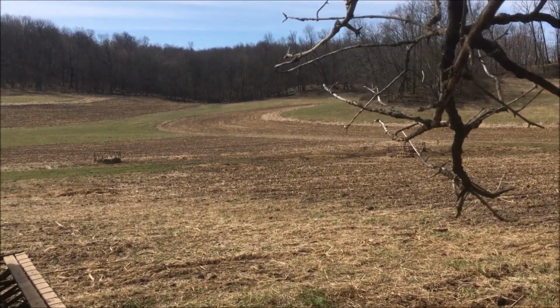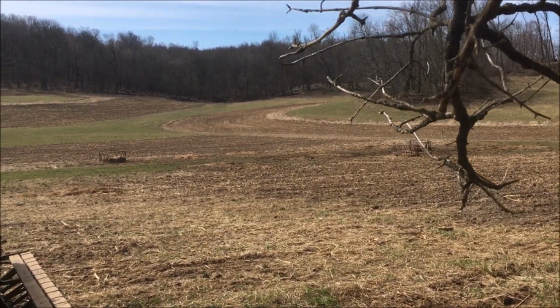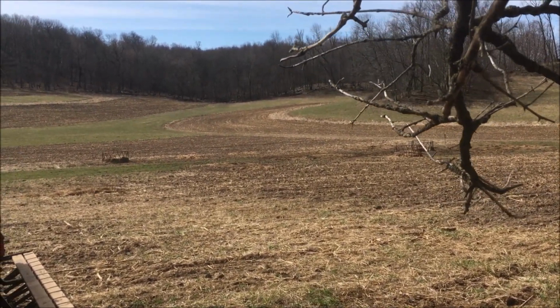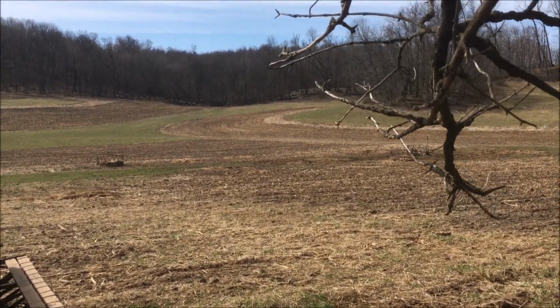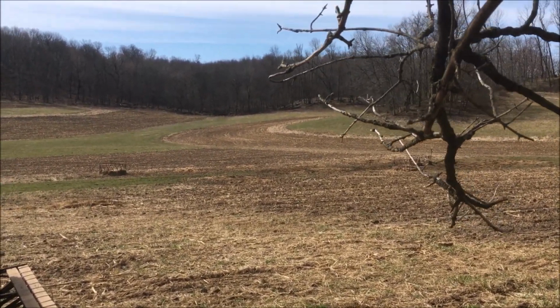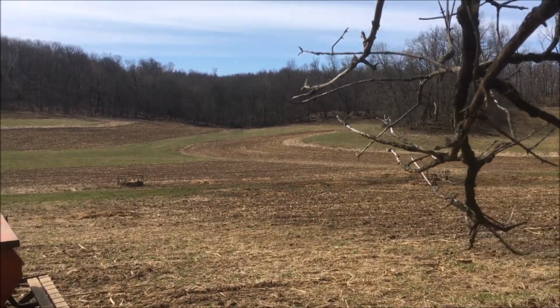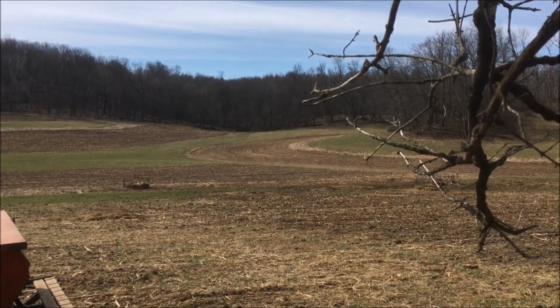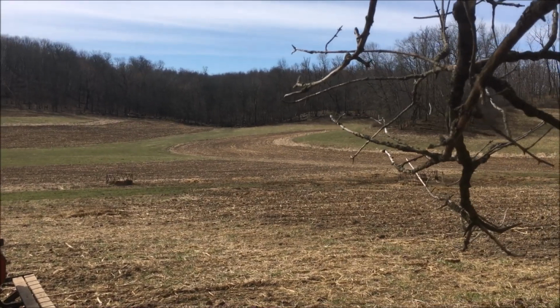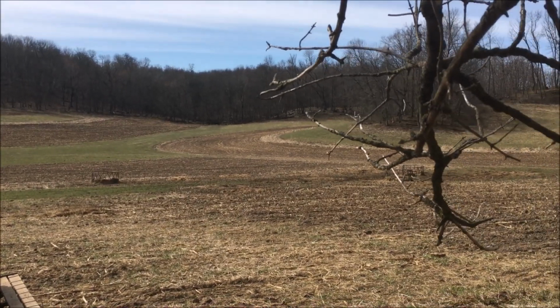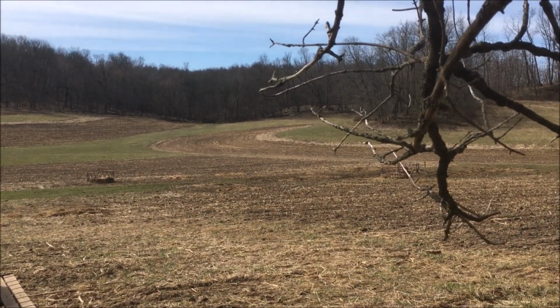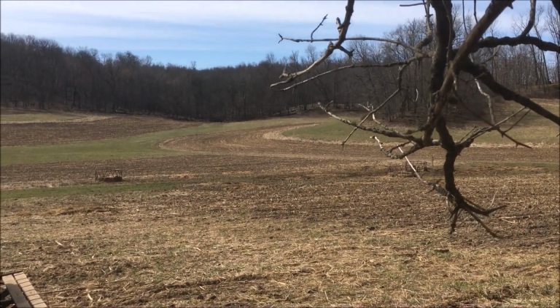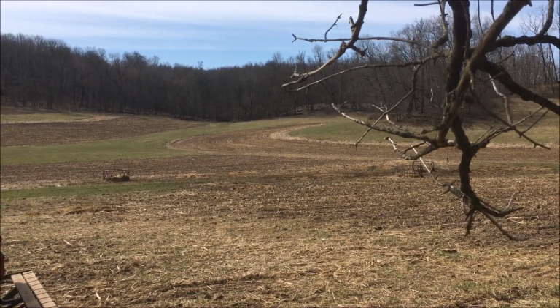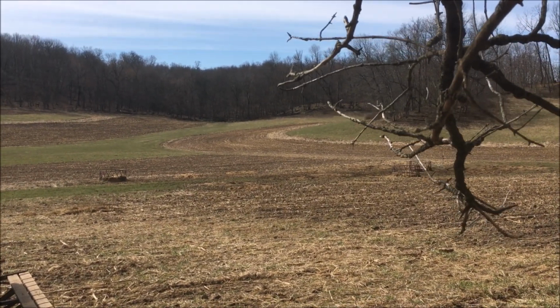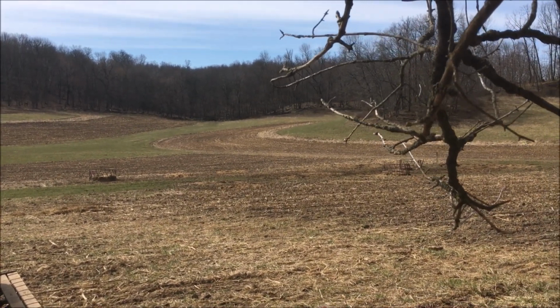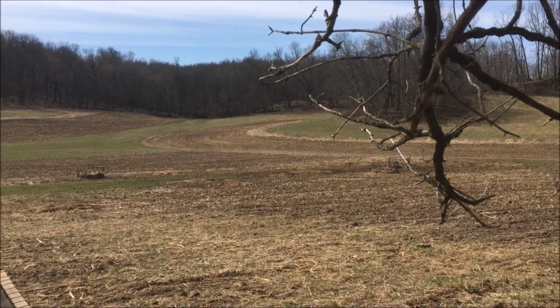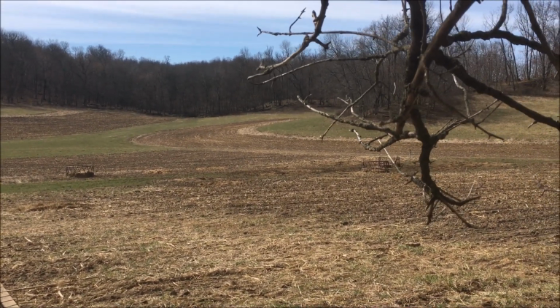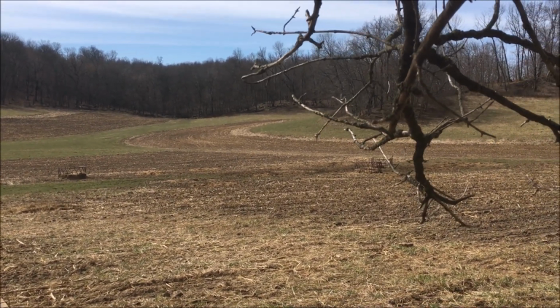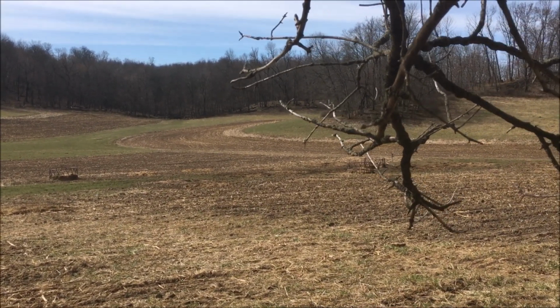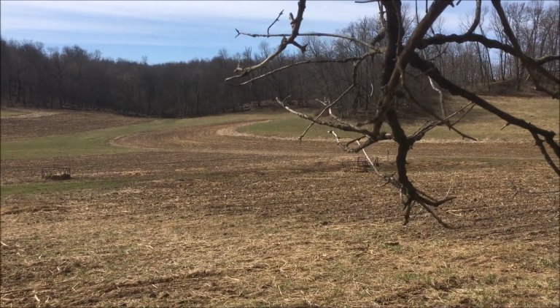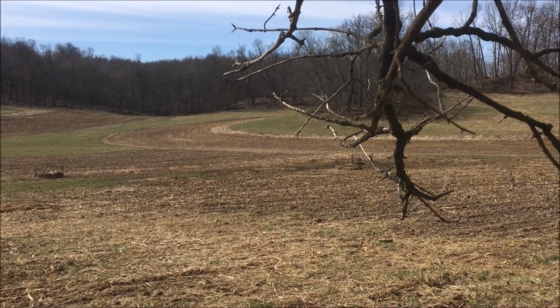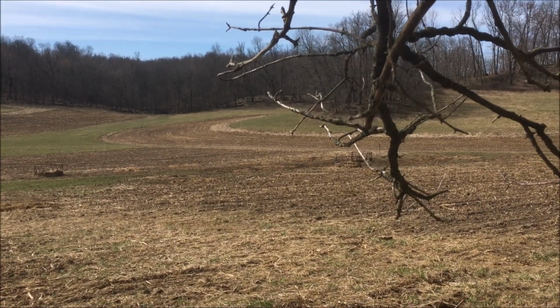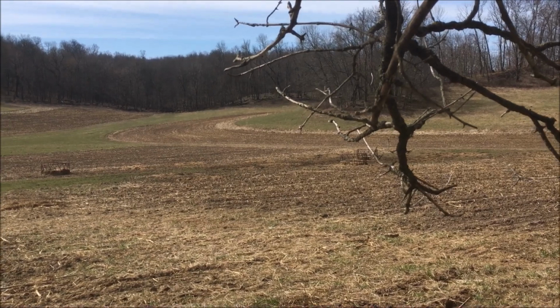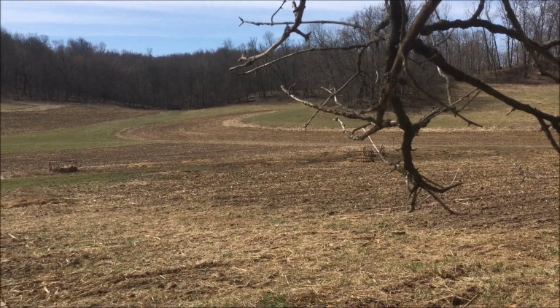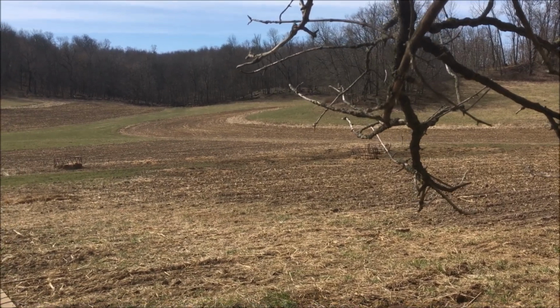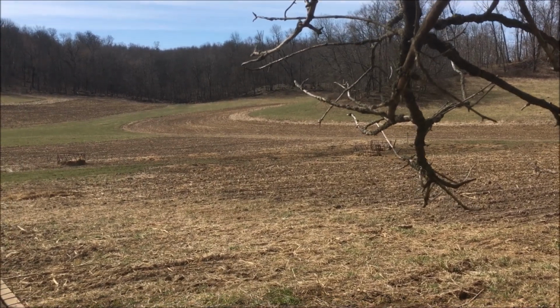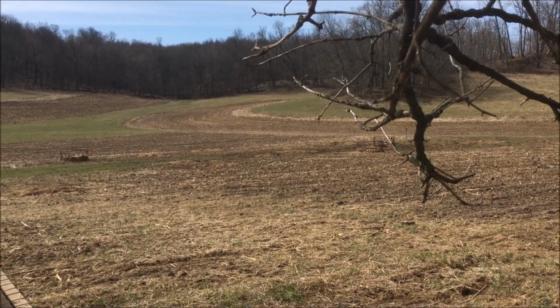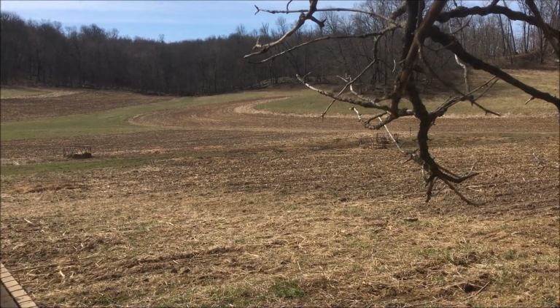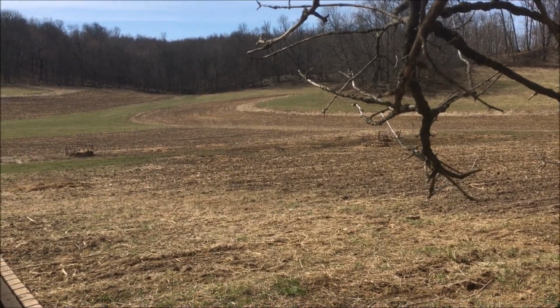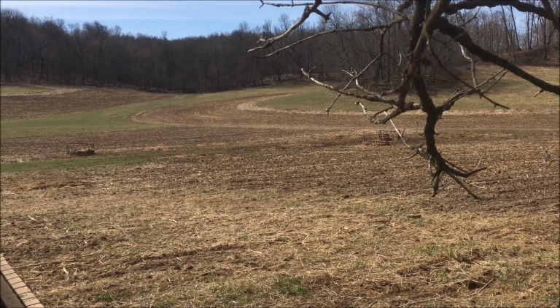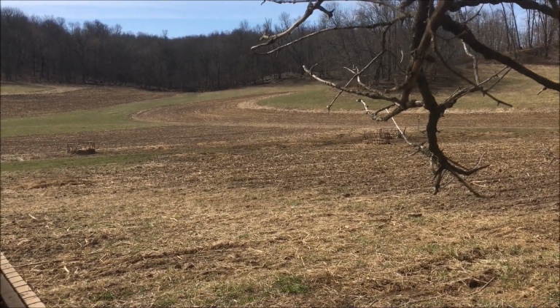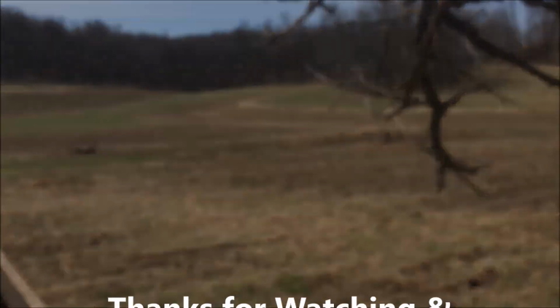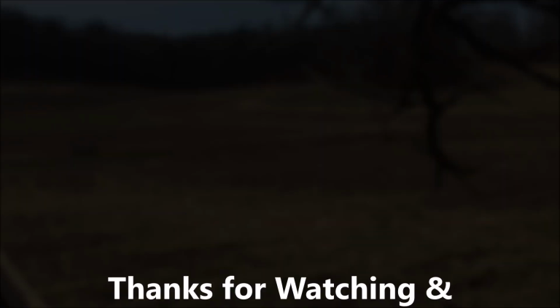Although most of the time I do have them down here eating in March for a while. I hope that answered that question. Now I'm back to seeding.